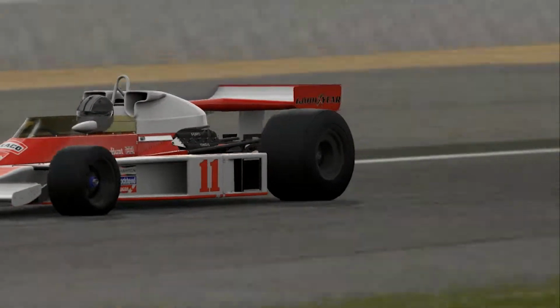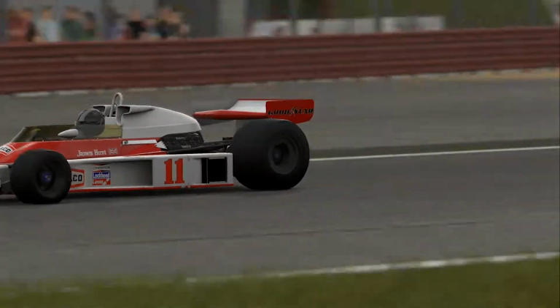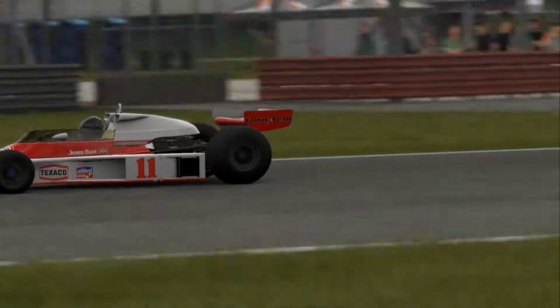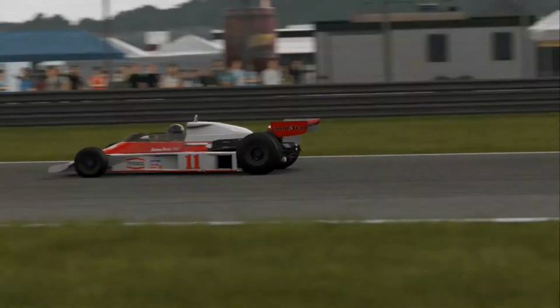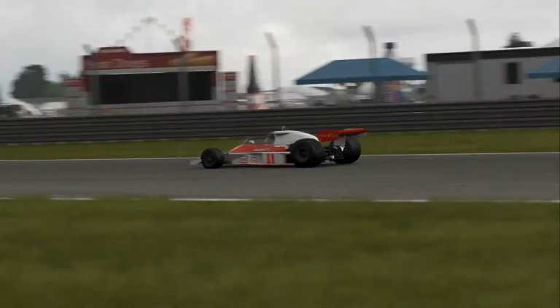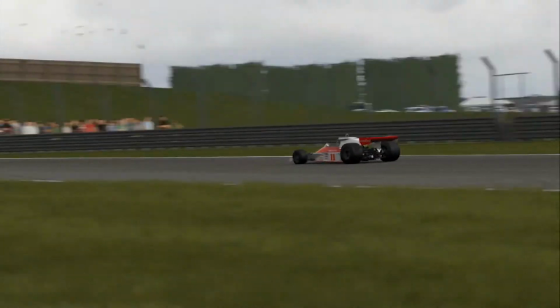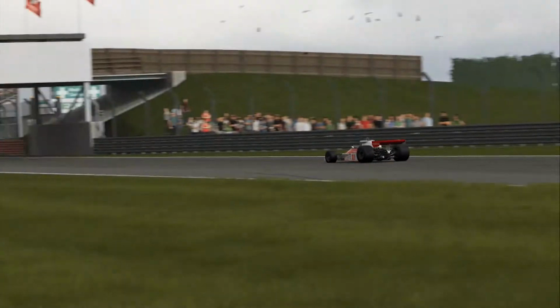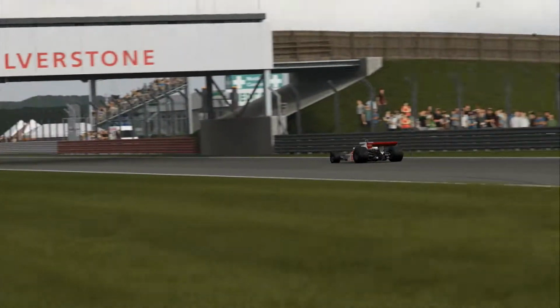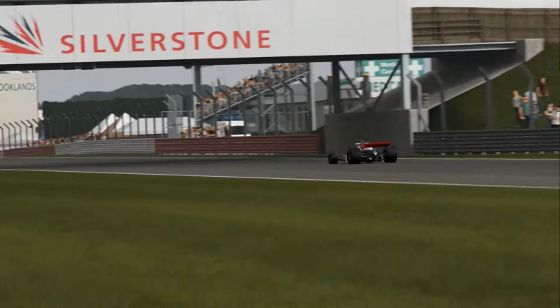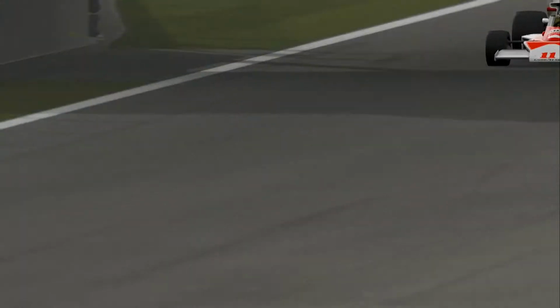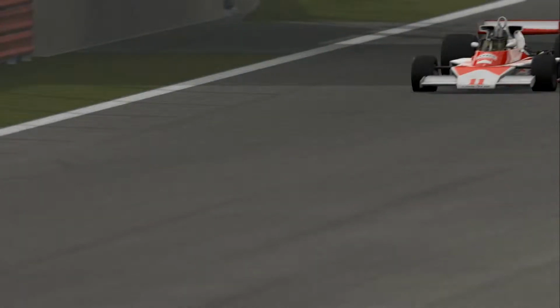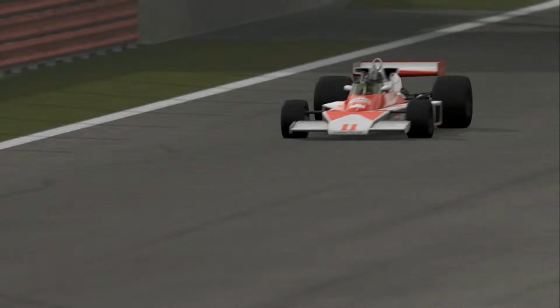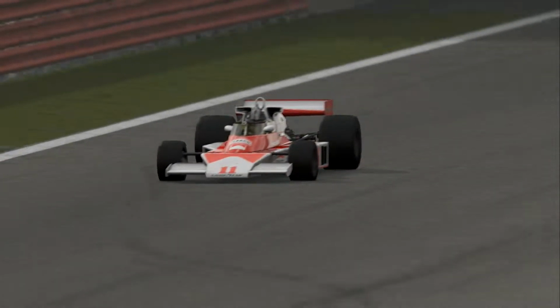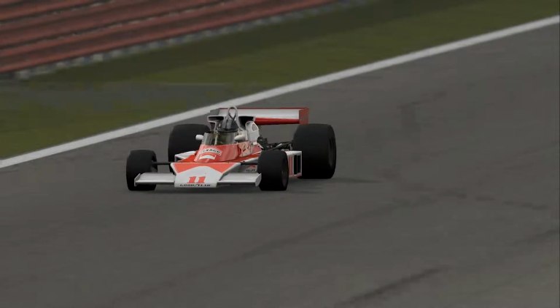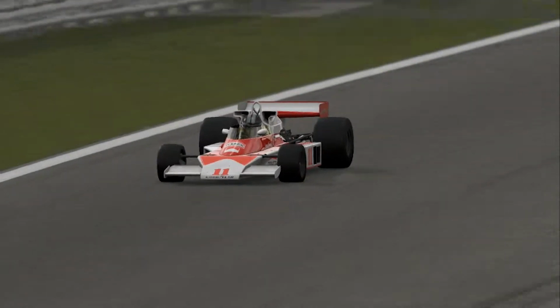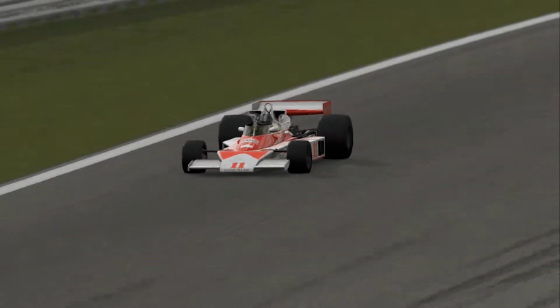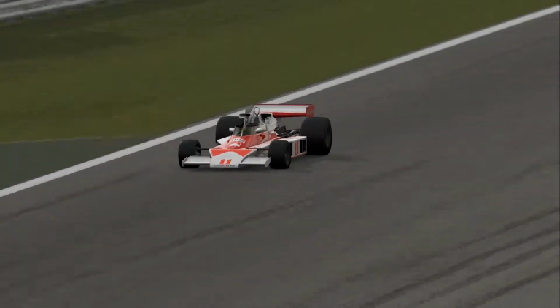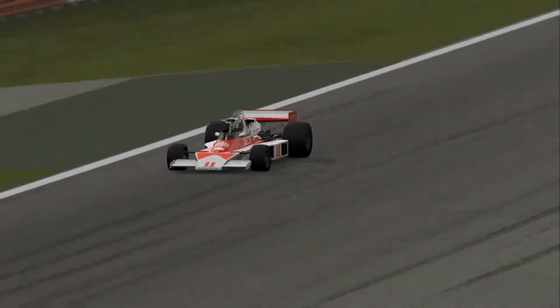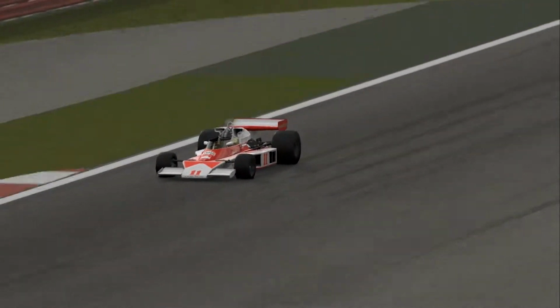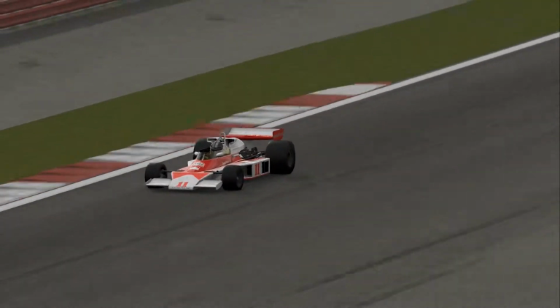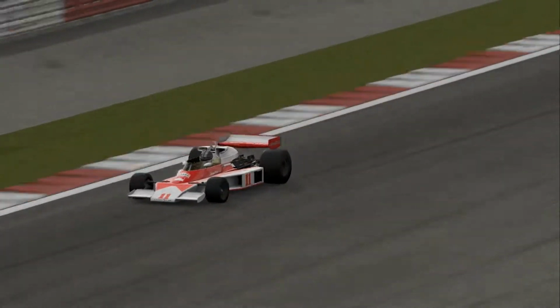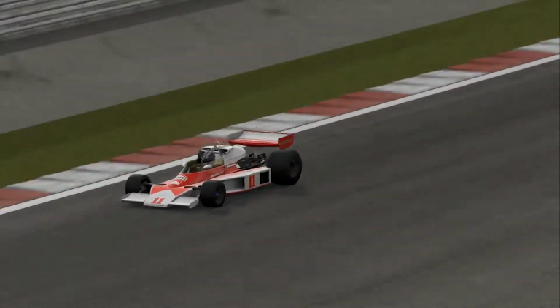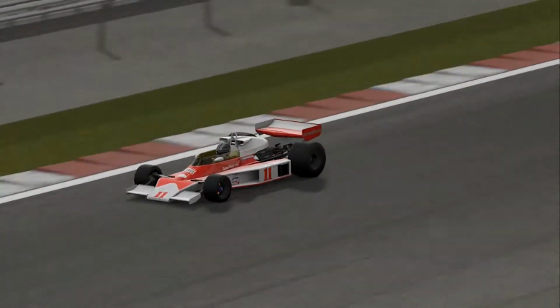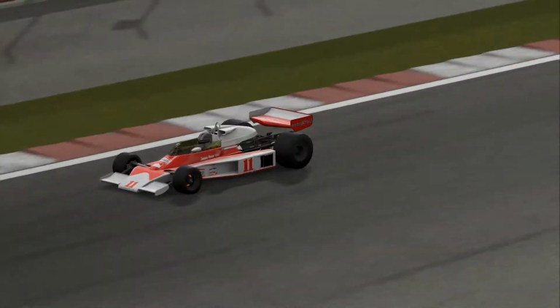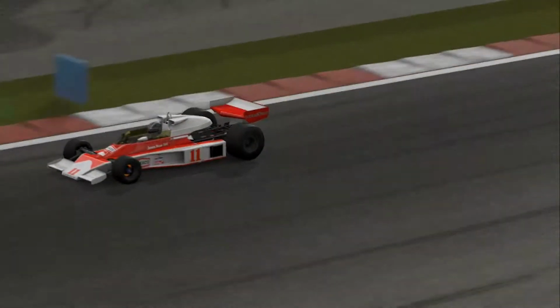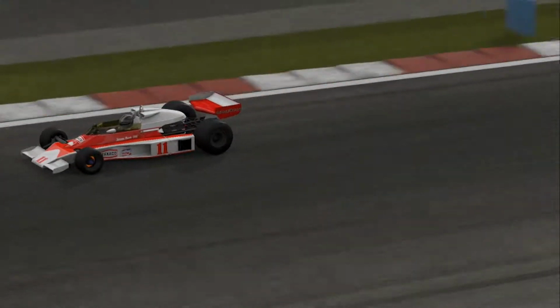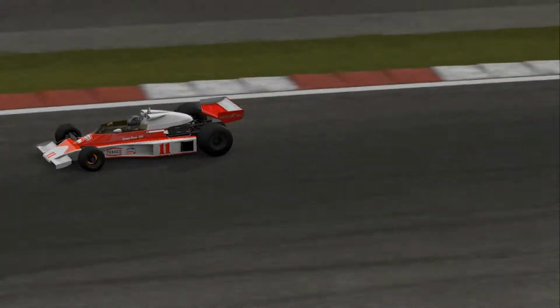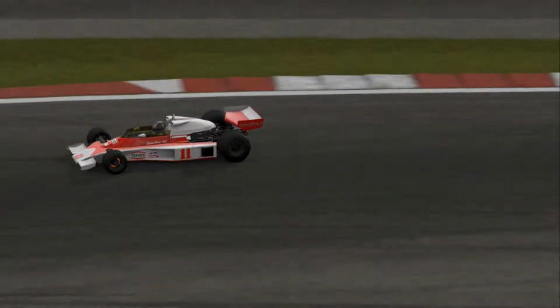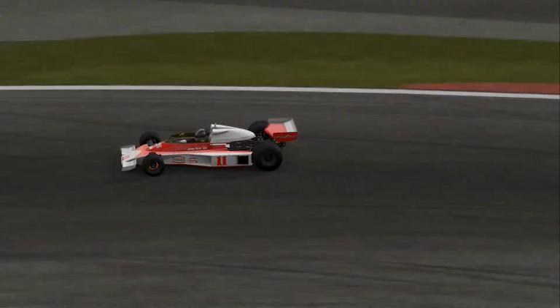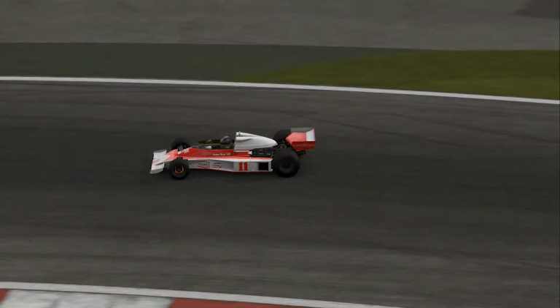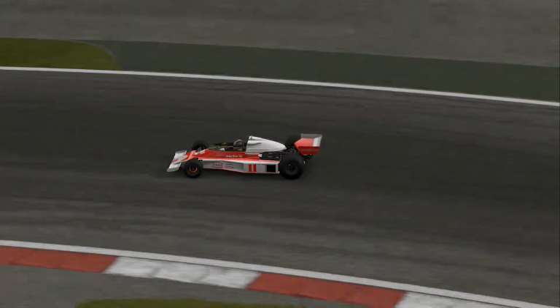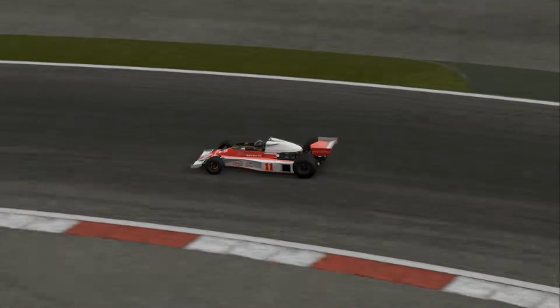Like, just listen to it — could you imagine being there watching that? It's just an epic noise.